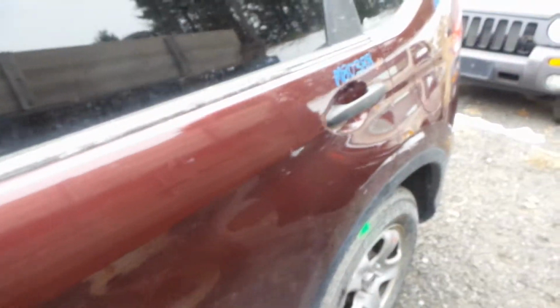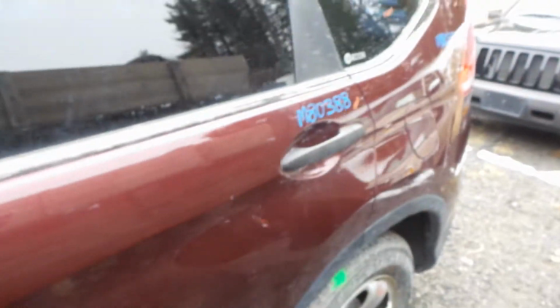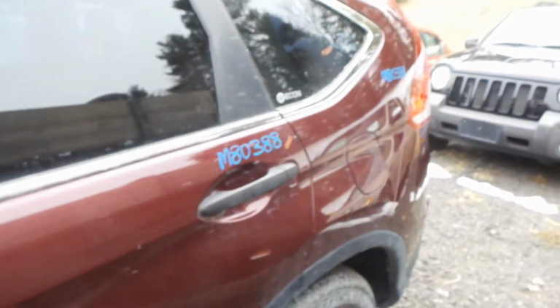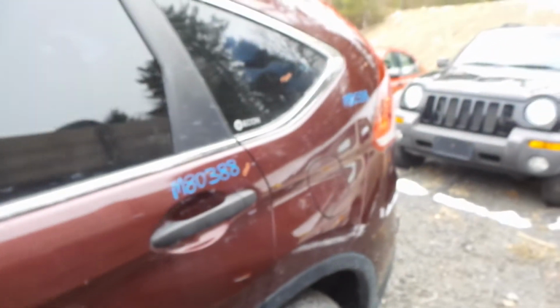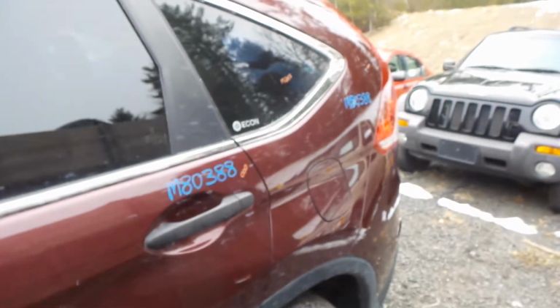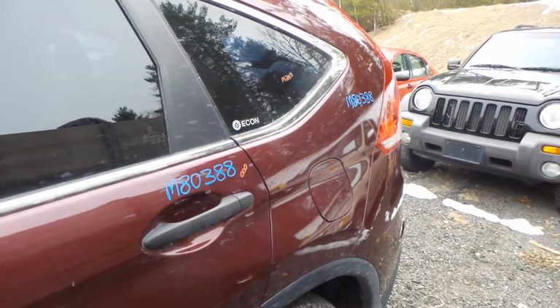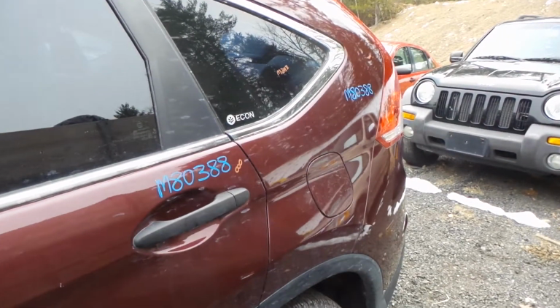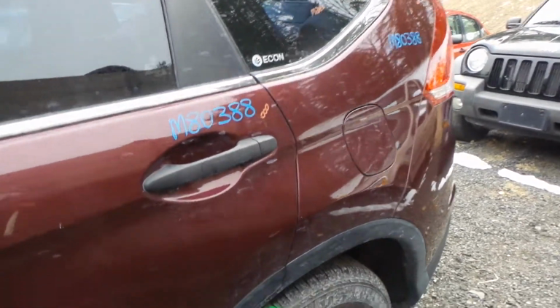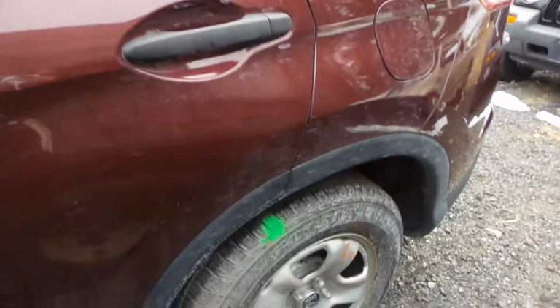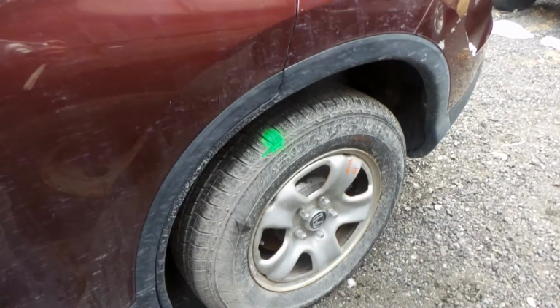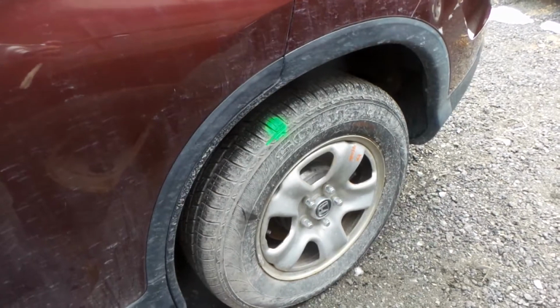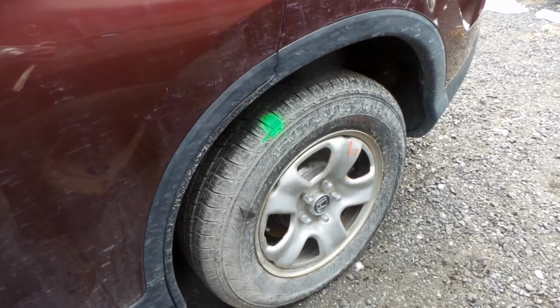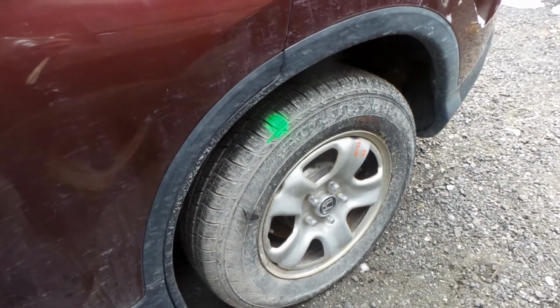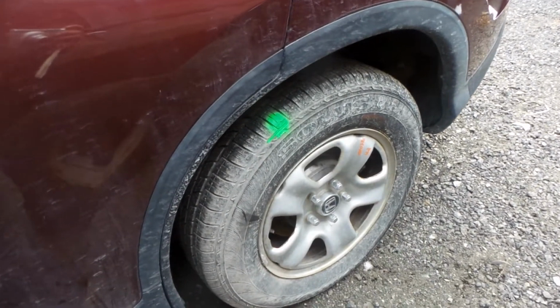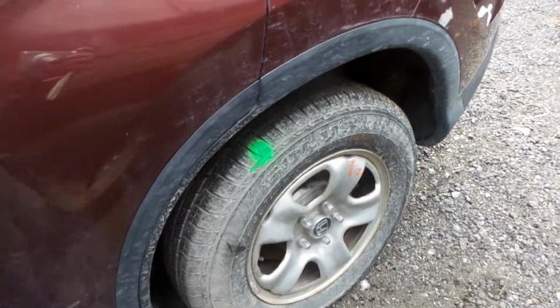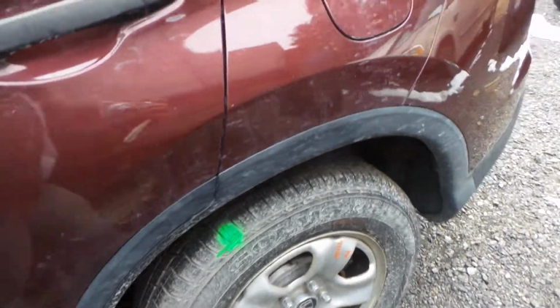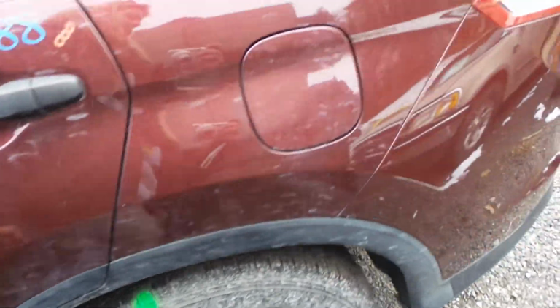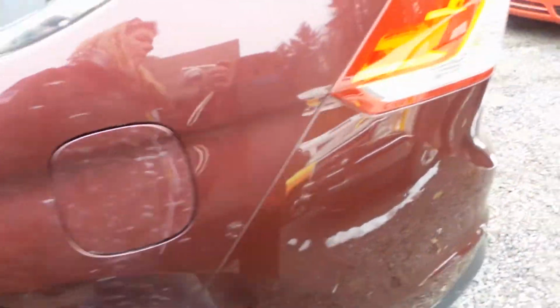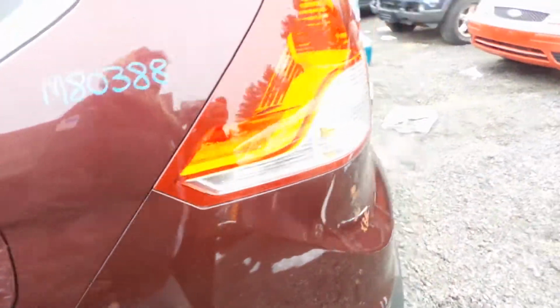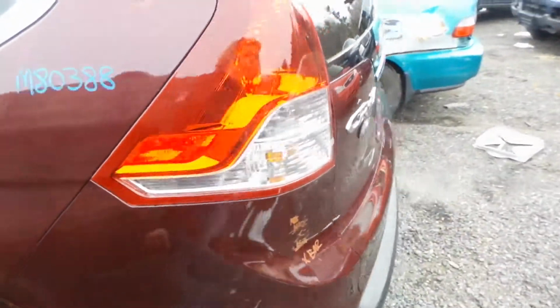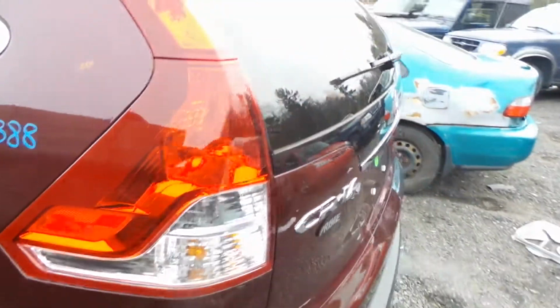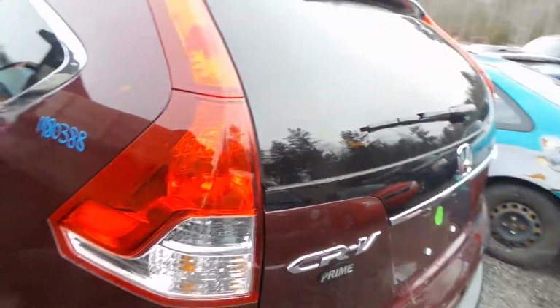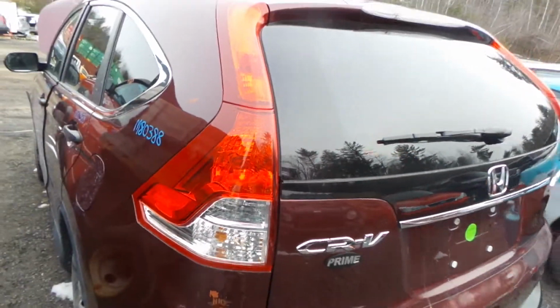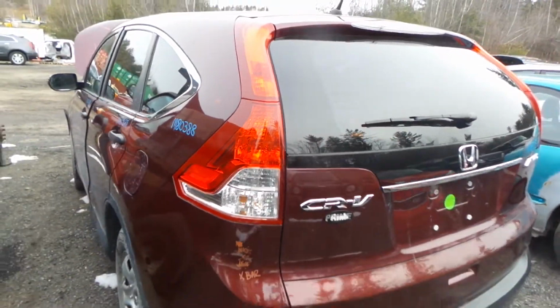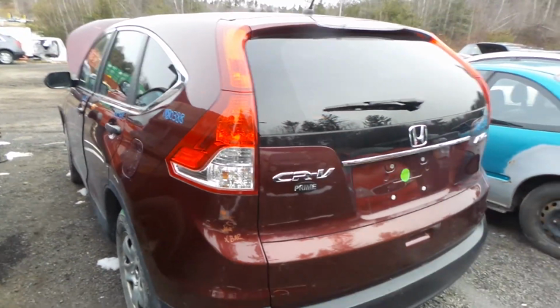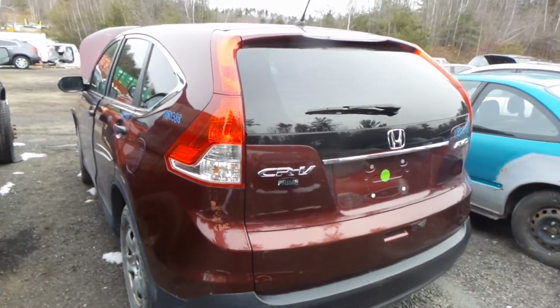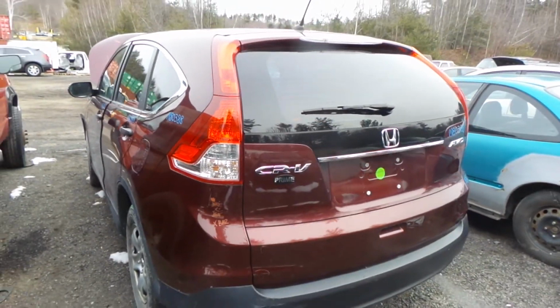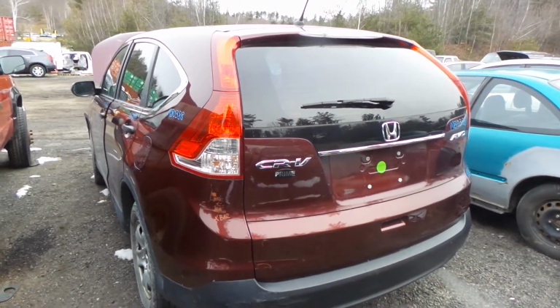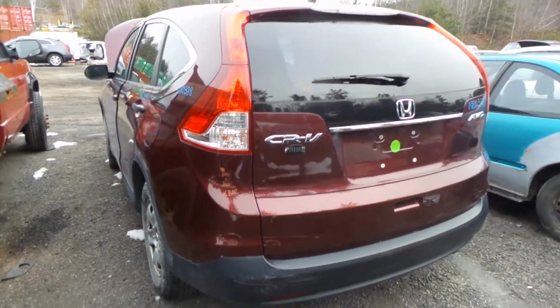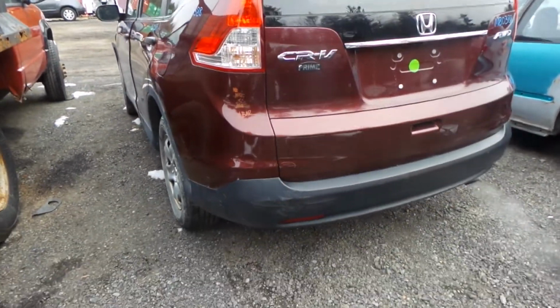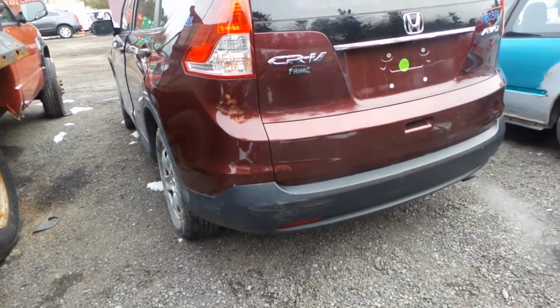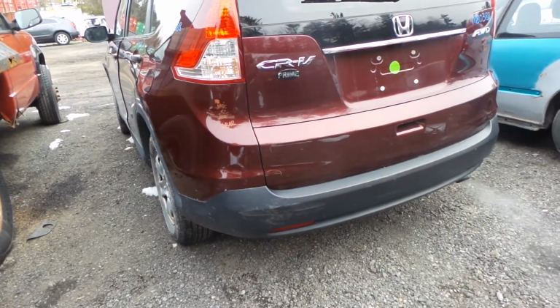We also have a good privacy tinted quarter glass, good rear carrier, axle shafts, transfer case, and drive shafts. It is all-wheel drive. Upper and lower tail lights on both sides are in great shape. Rear bumper is good for the rebar.